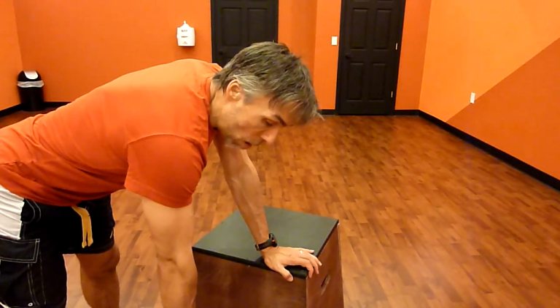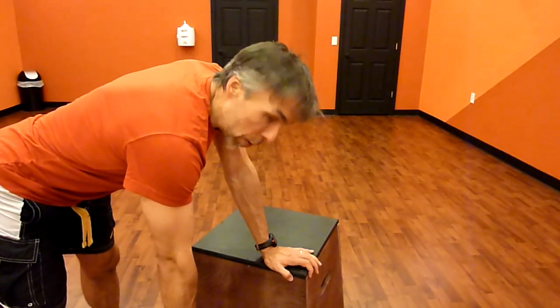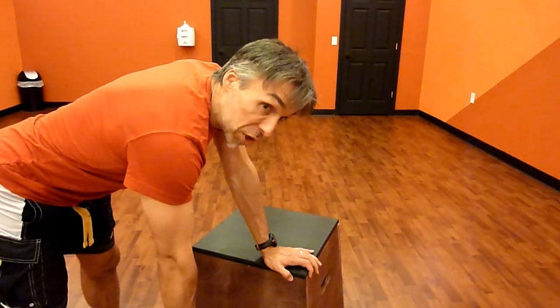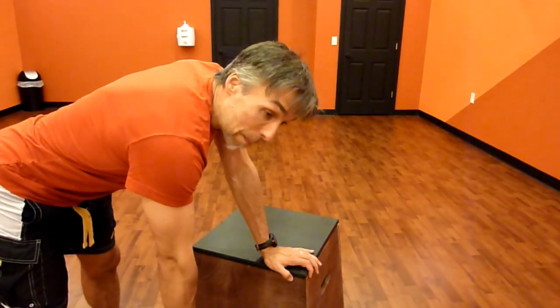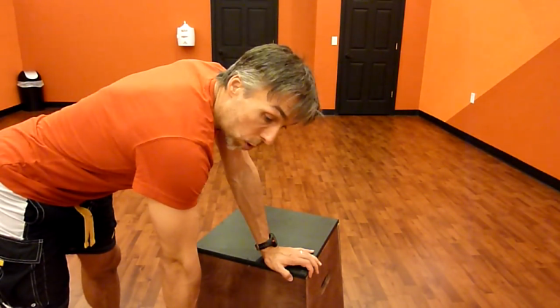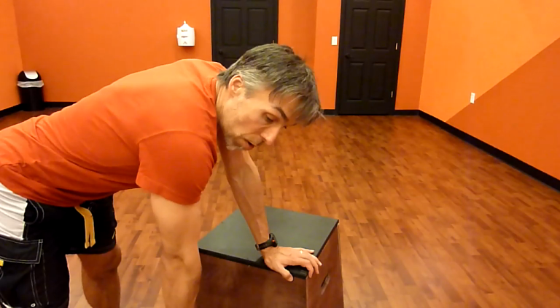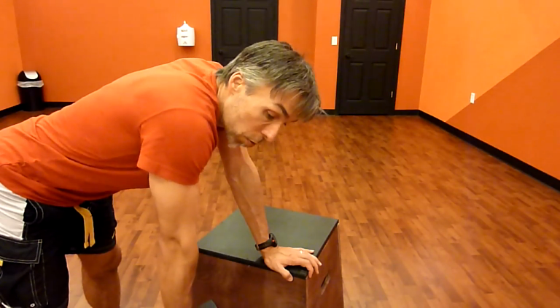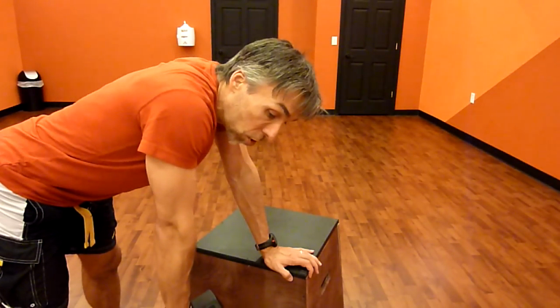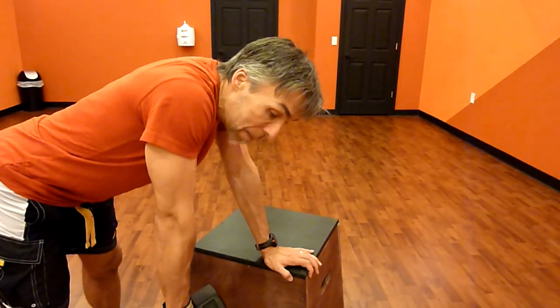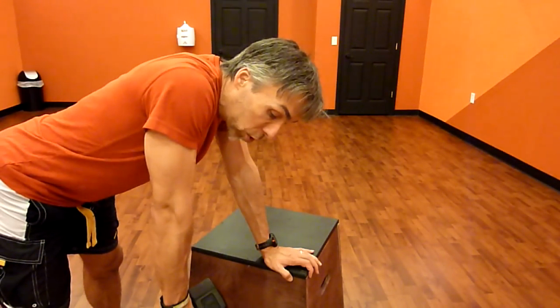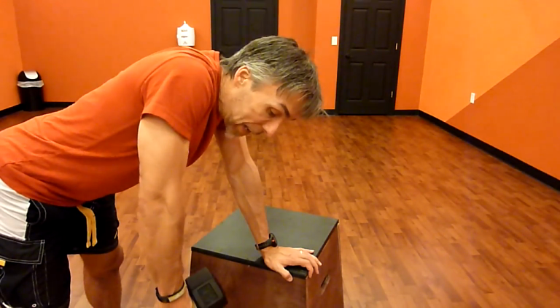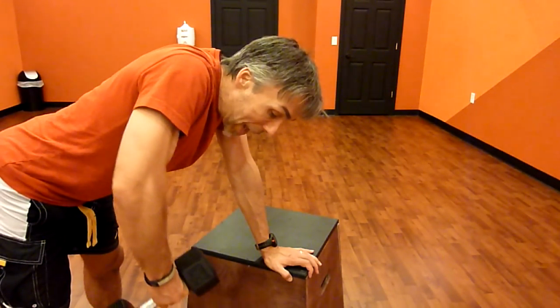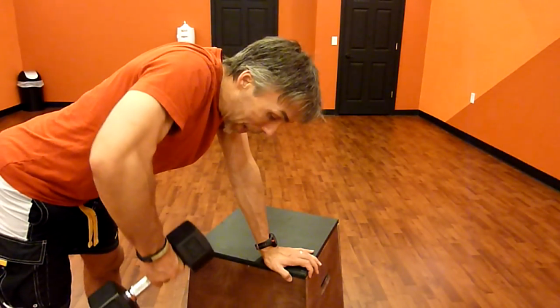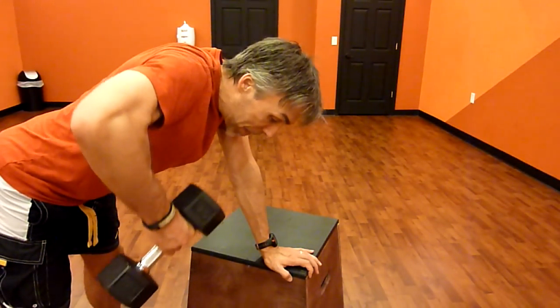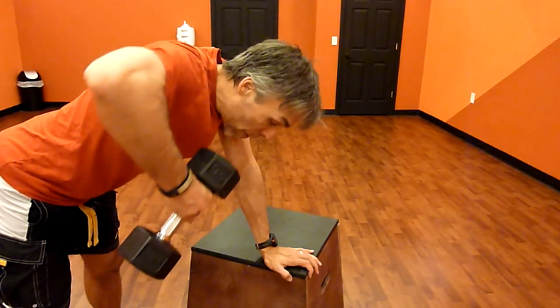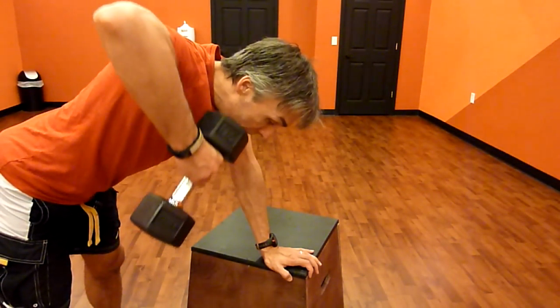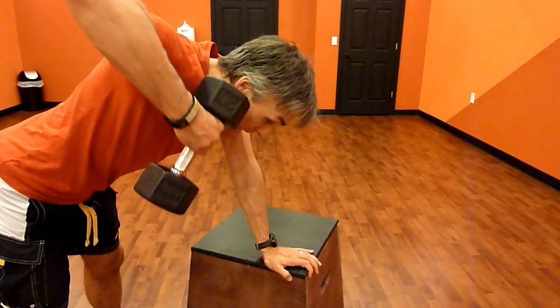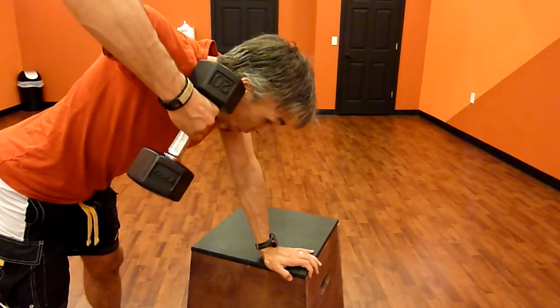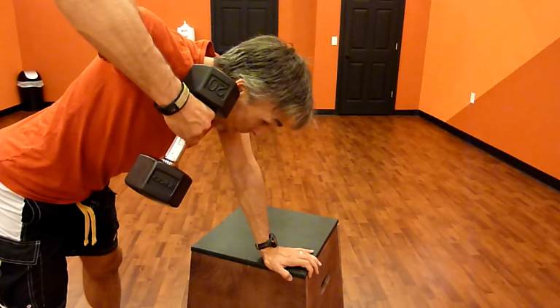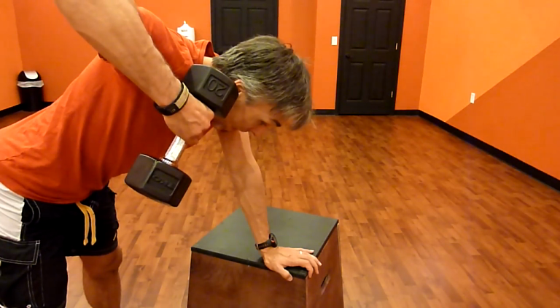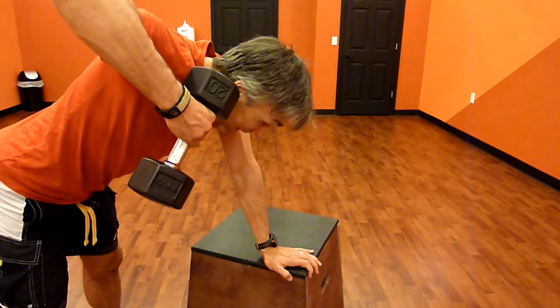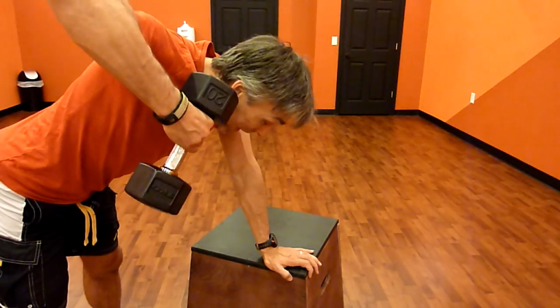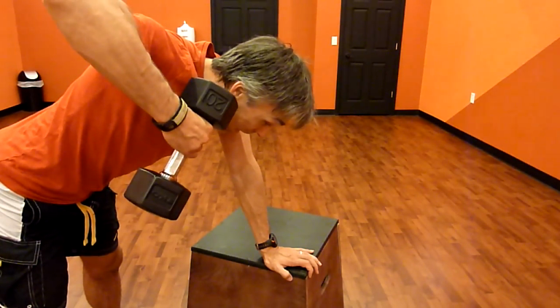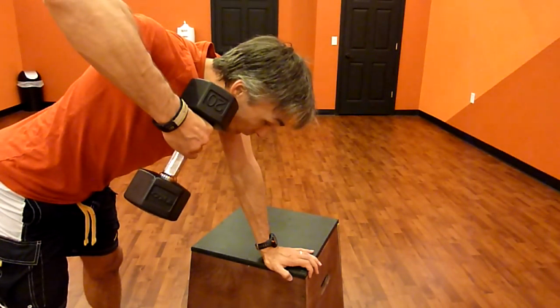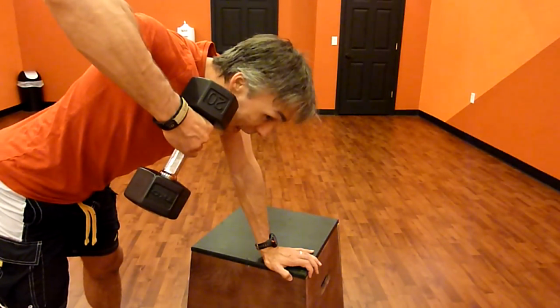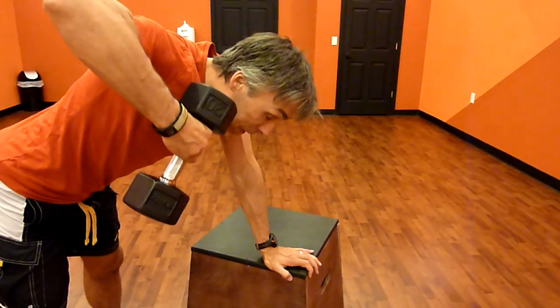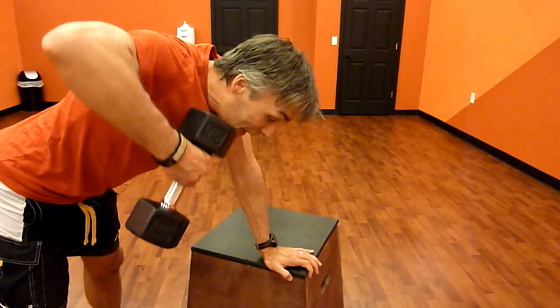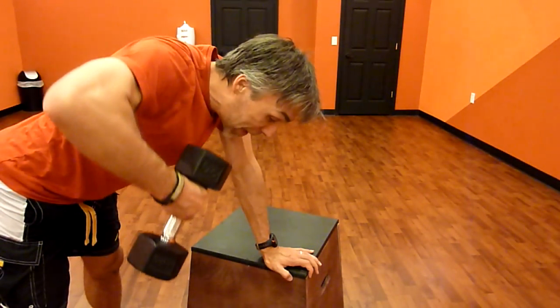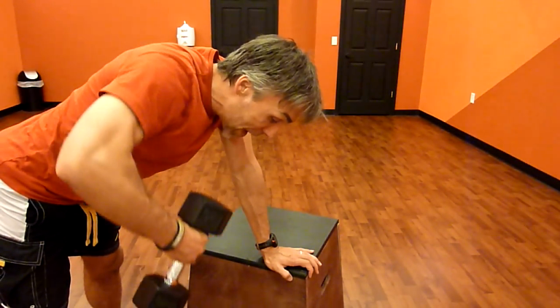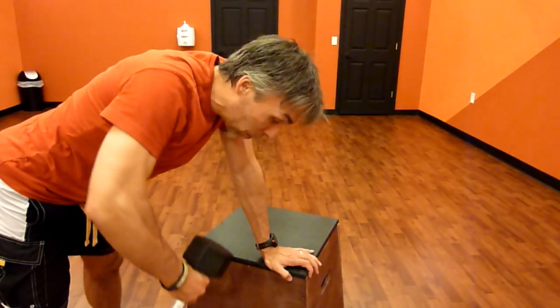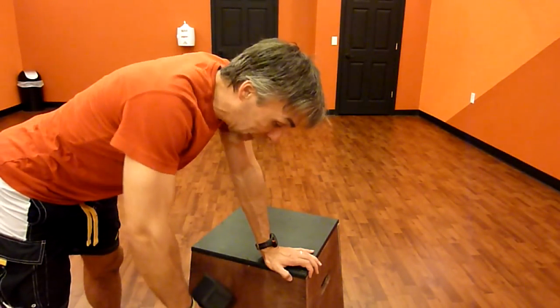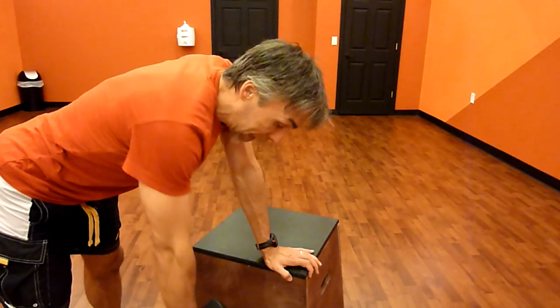We're going to initiate a pull through the shoulder blade by retracting, let the elbow come up and follow through on that pull, with the side of the hand or knuckles coming to the side of the face, then relax back down.